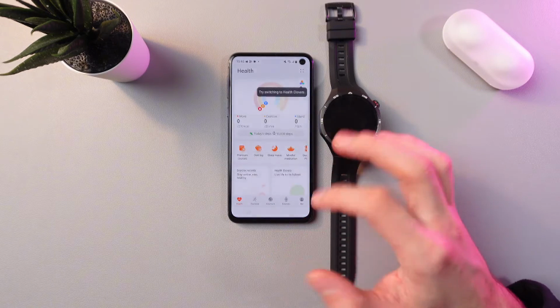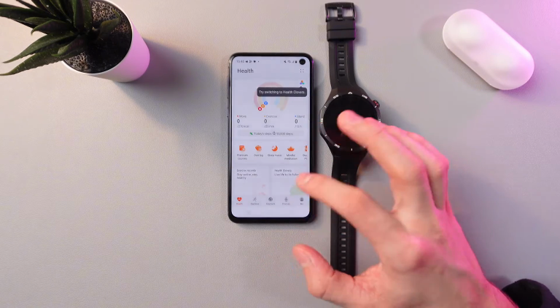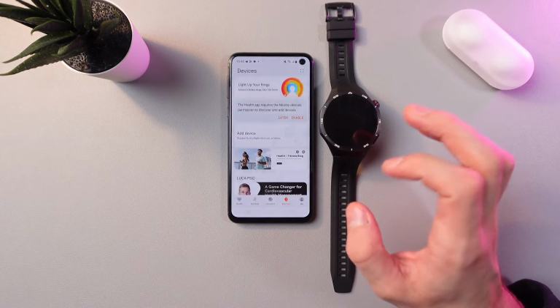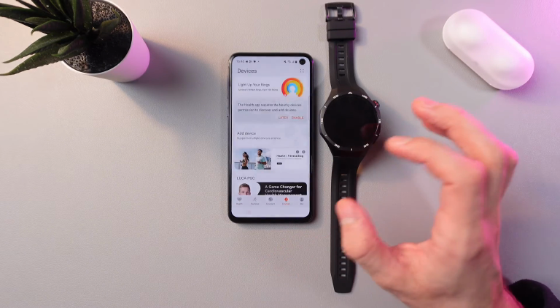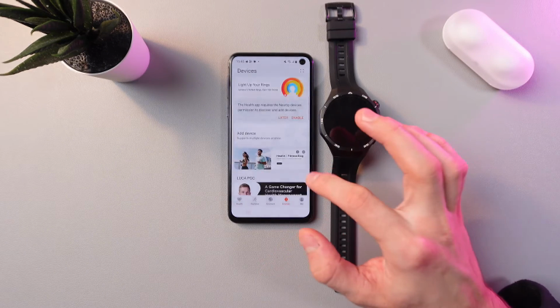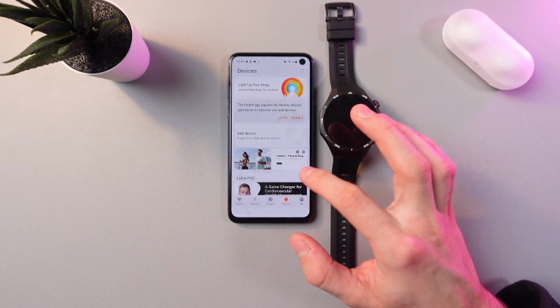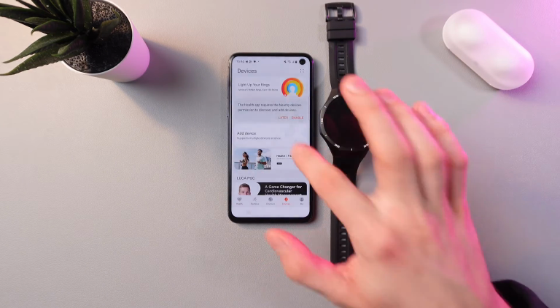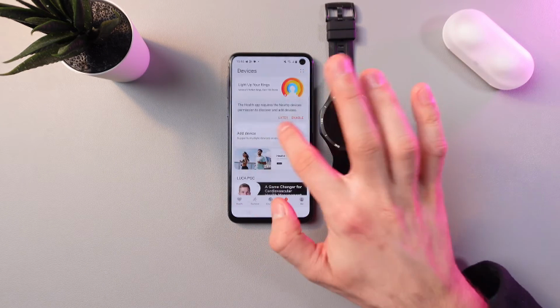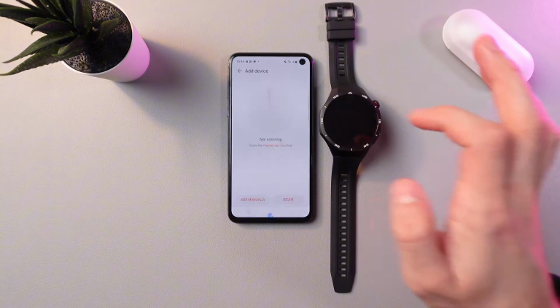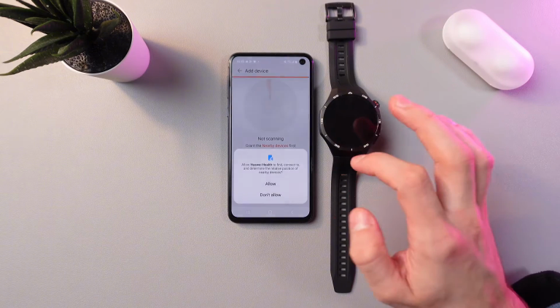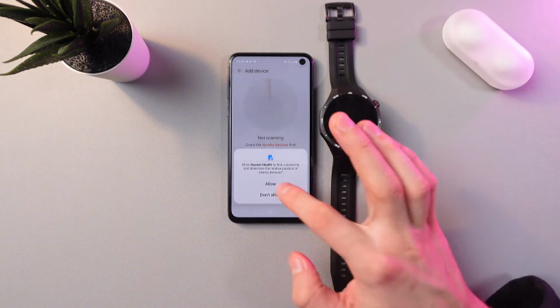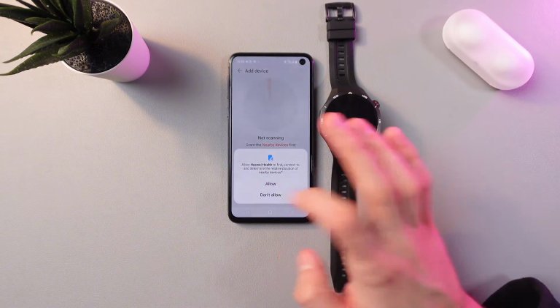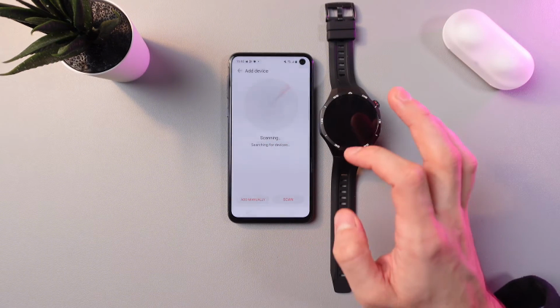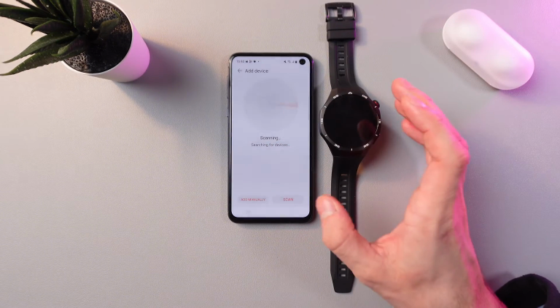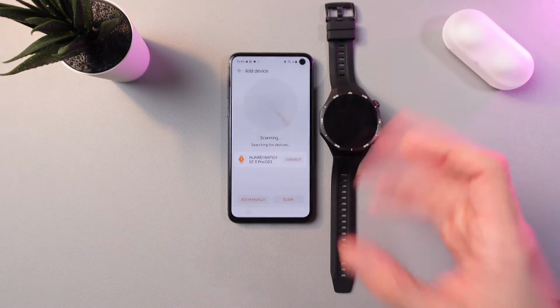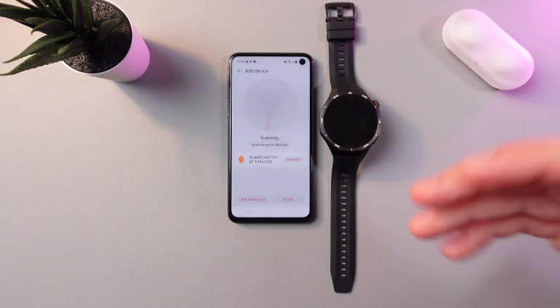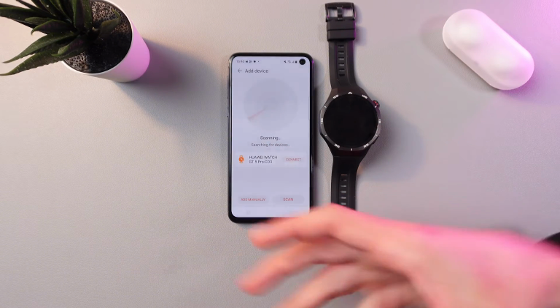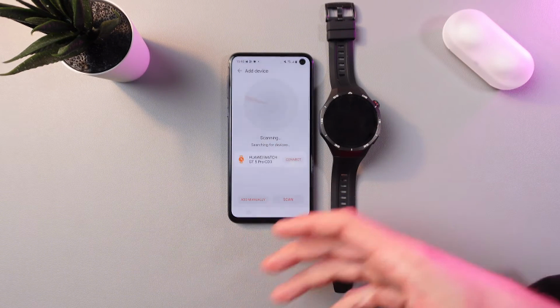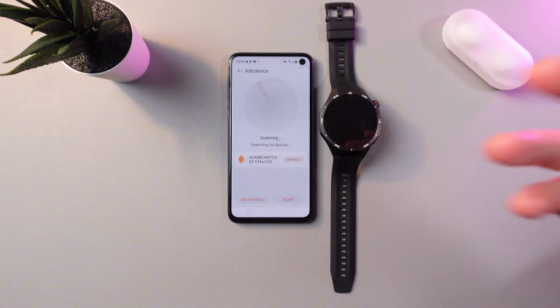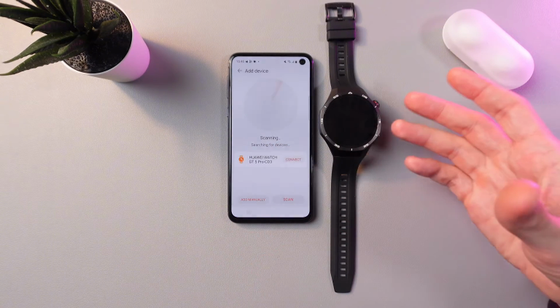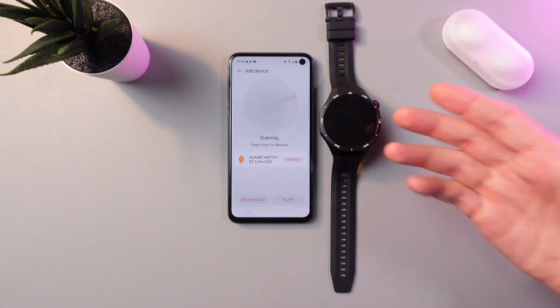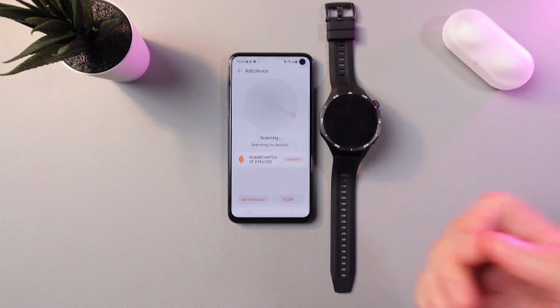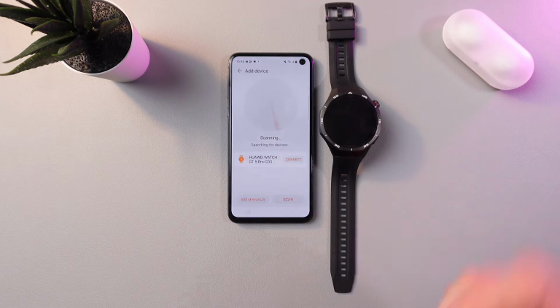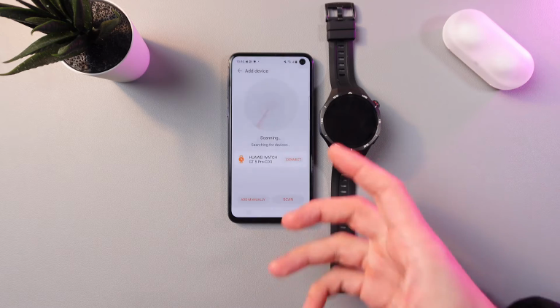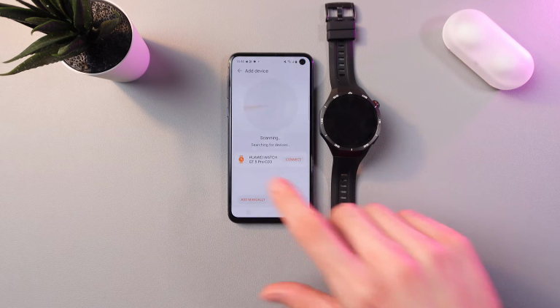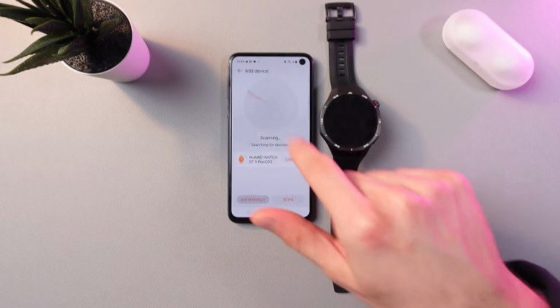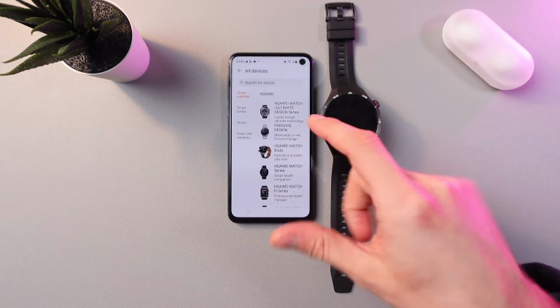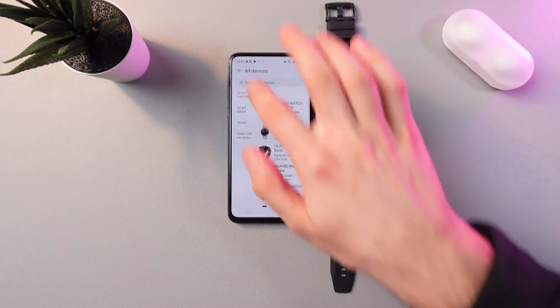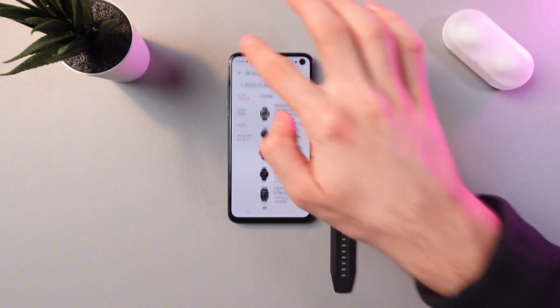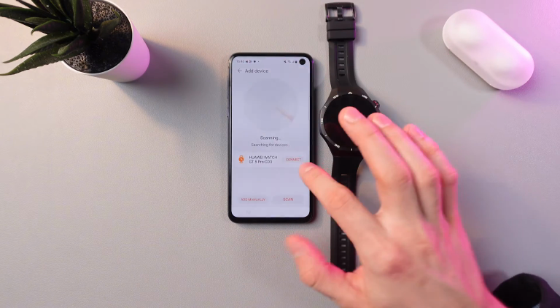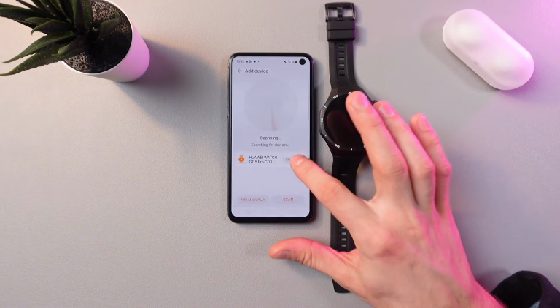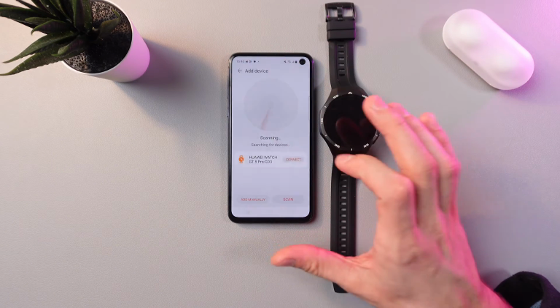Now press Devices, then press Add Device, and press Allow. Our phone has started scanning for our watch — as you can see, it has already appeared right here.